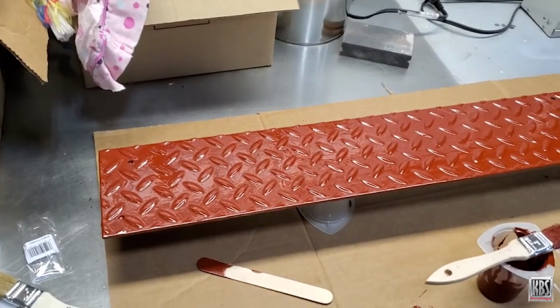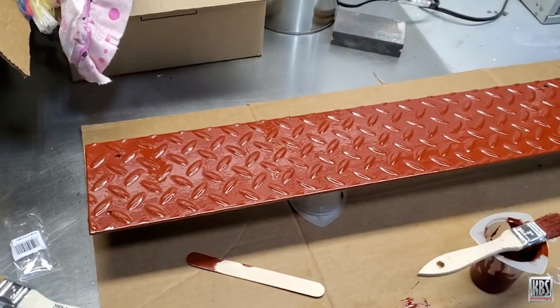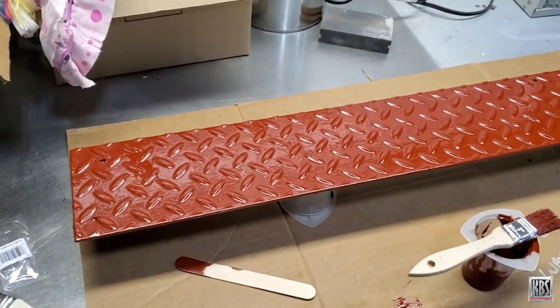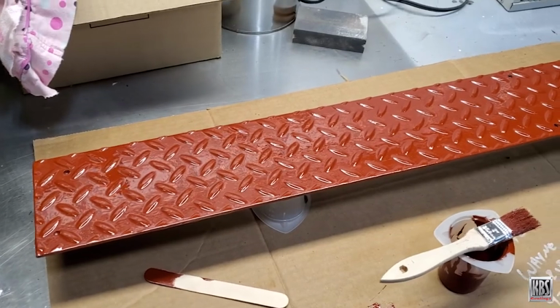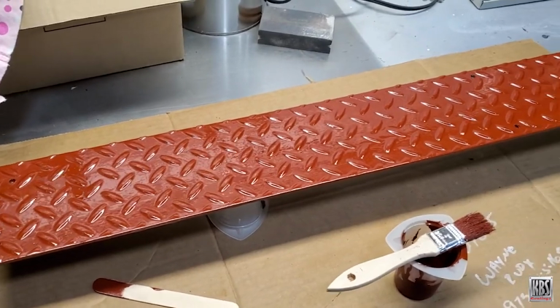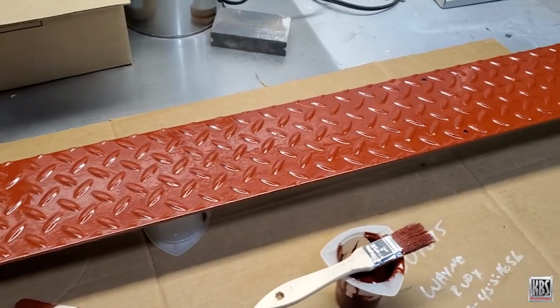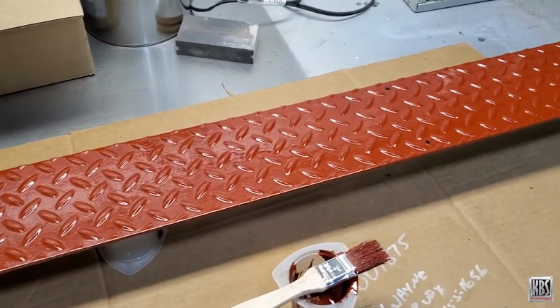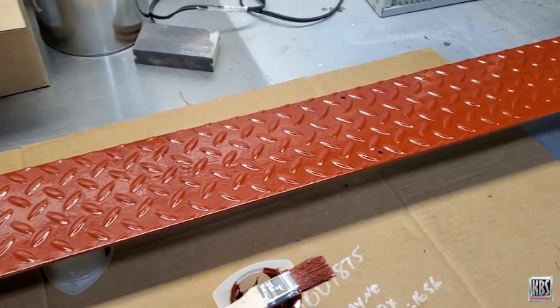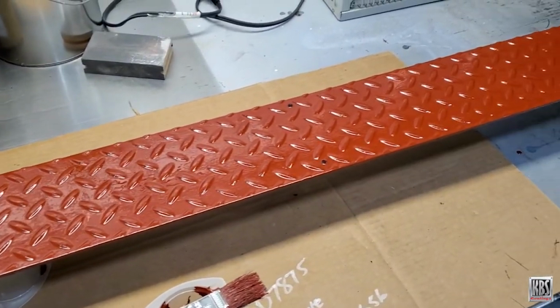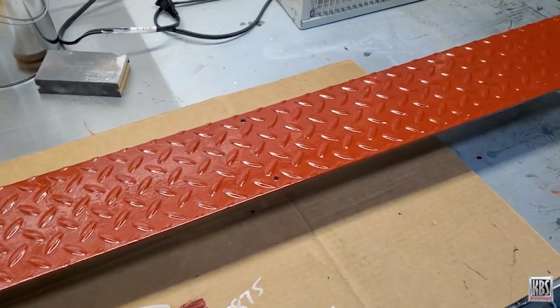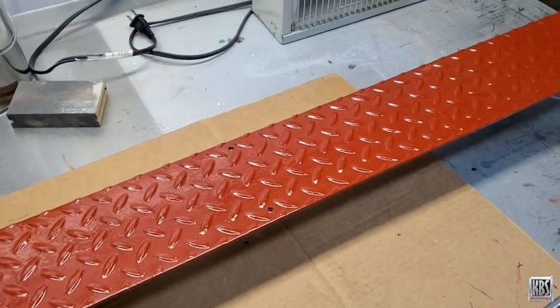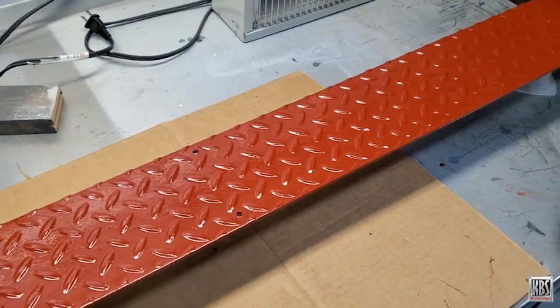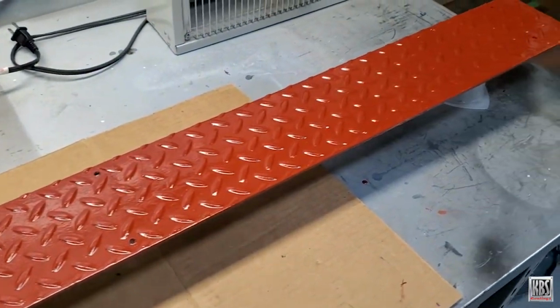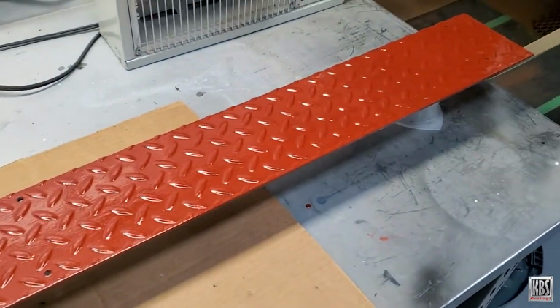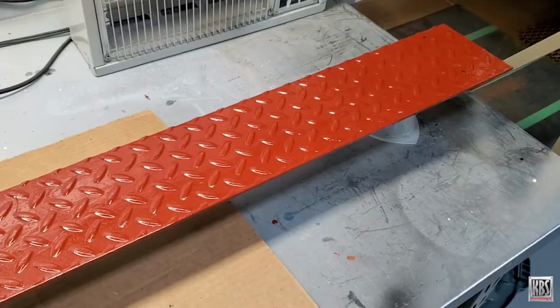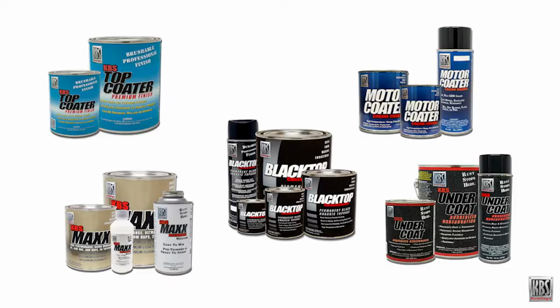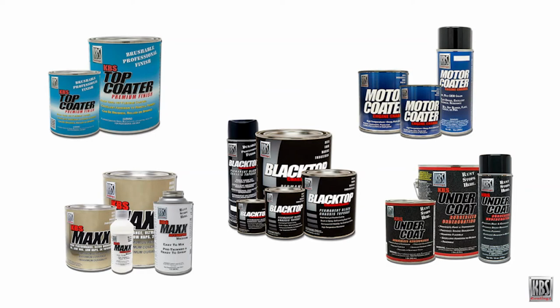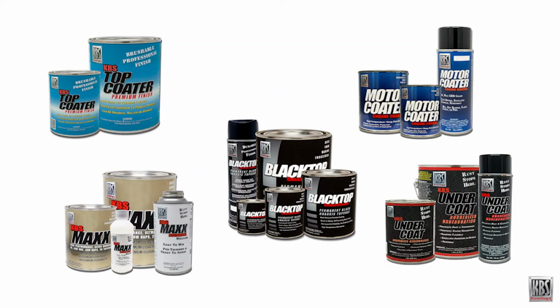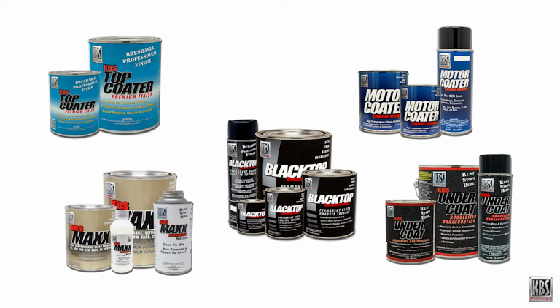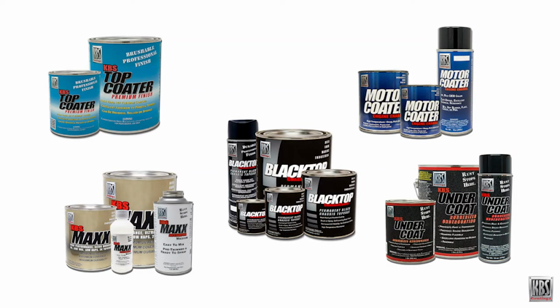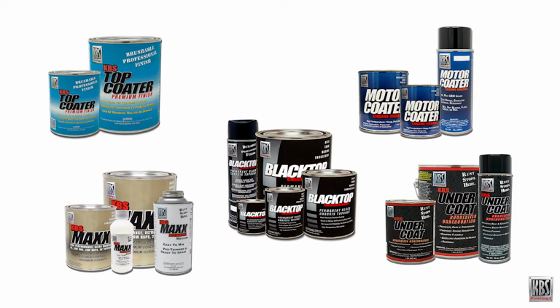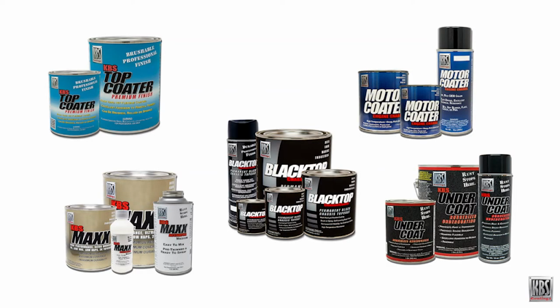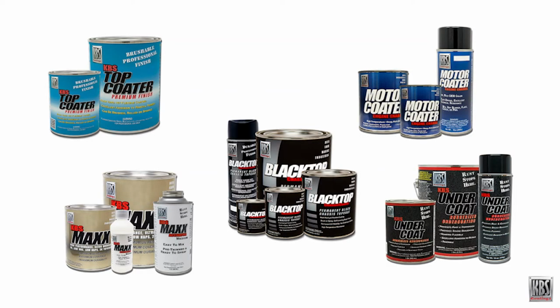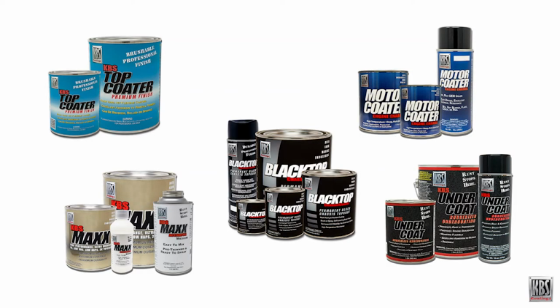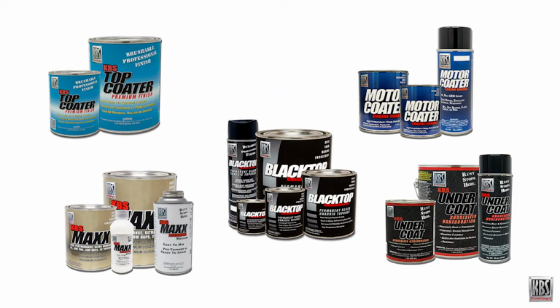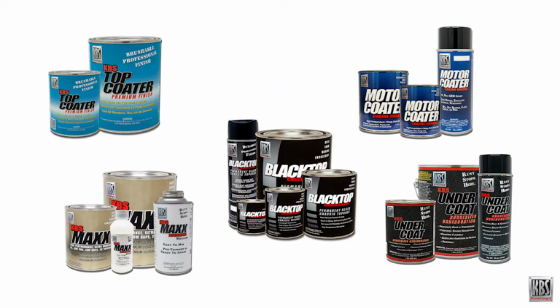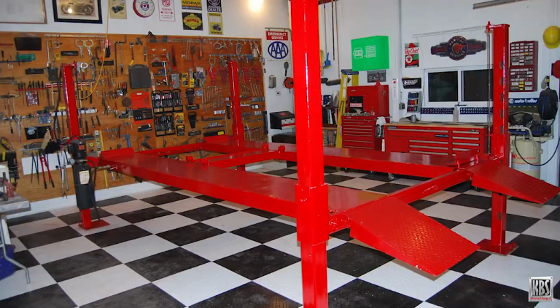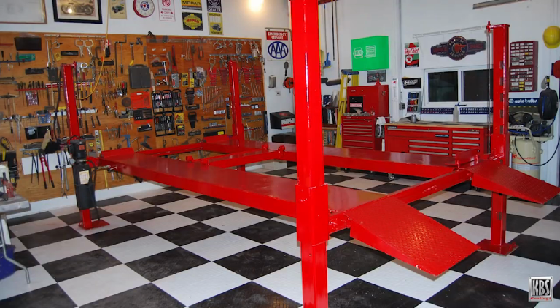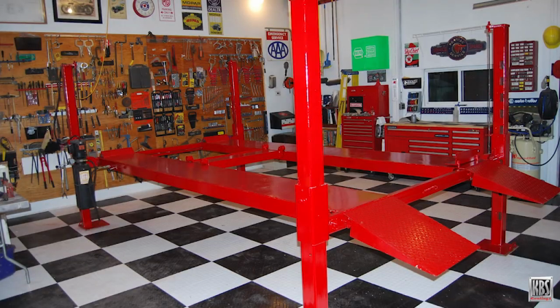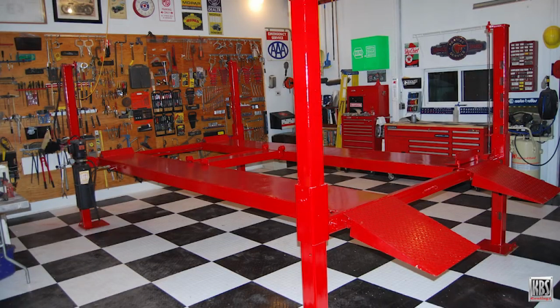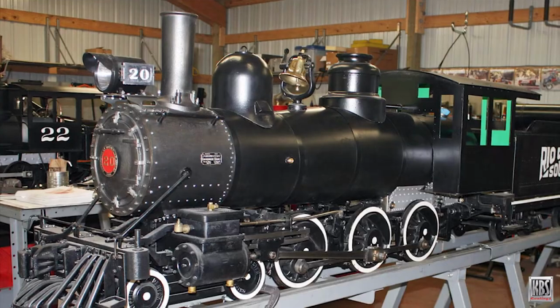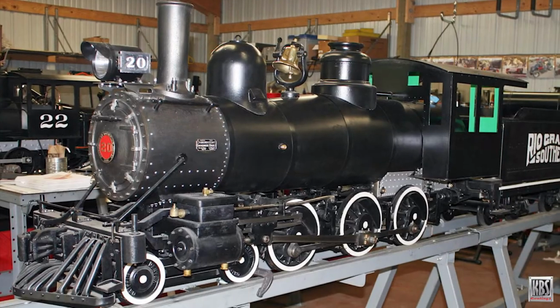Note that if the surface will not be exposed to sunlight or UV rays on a consistent basis, Rust Seal can serve as your final coat. If desired, Rust Seal can be top-coated with a wide variety of paints and coatings.